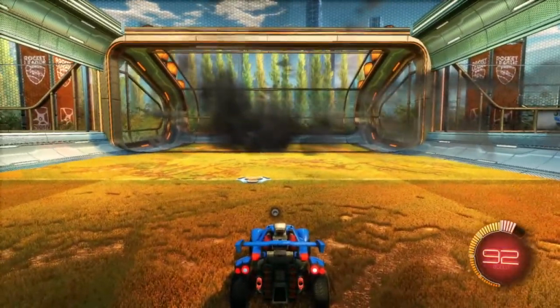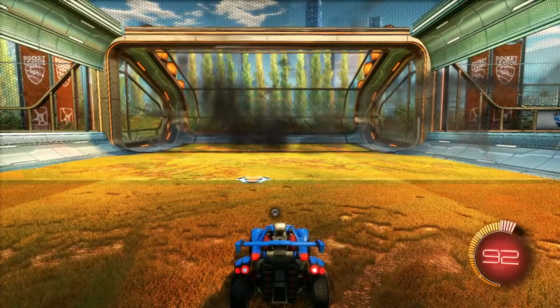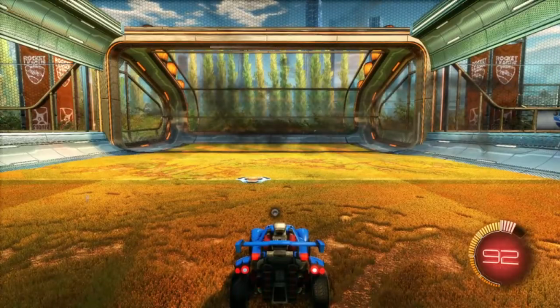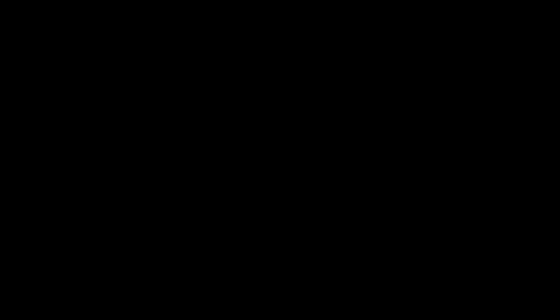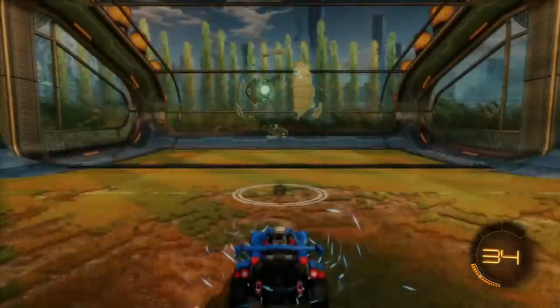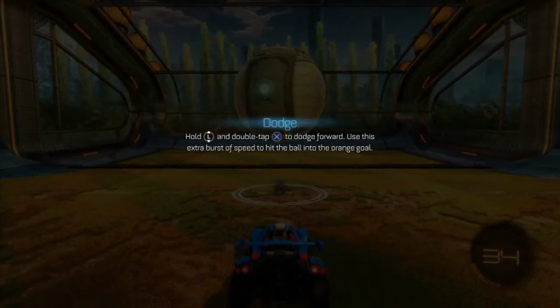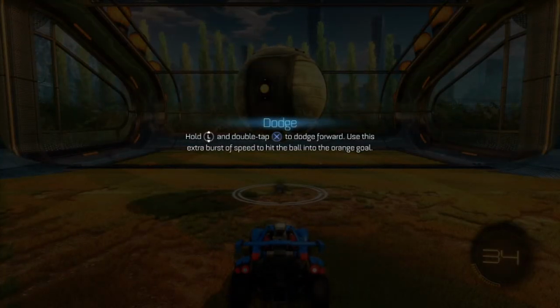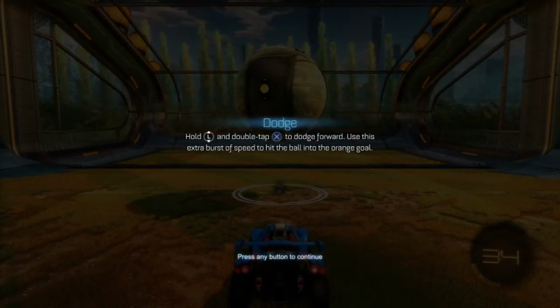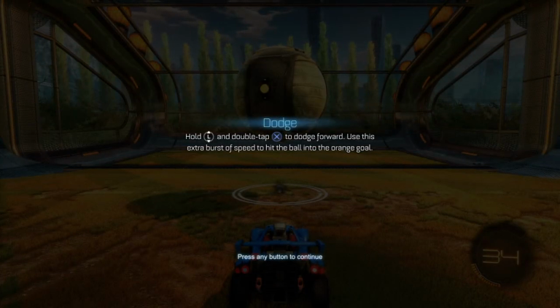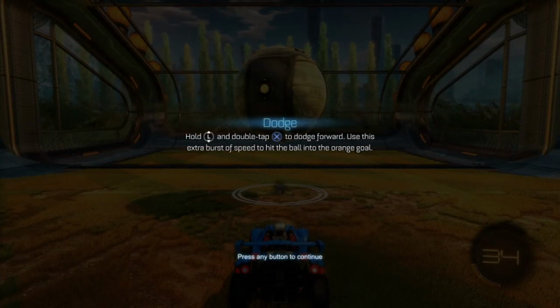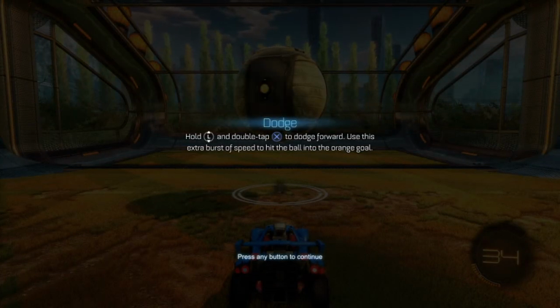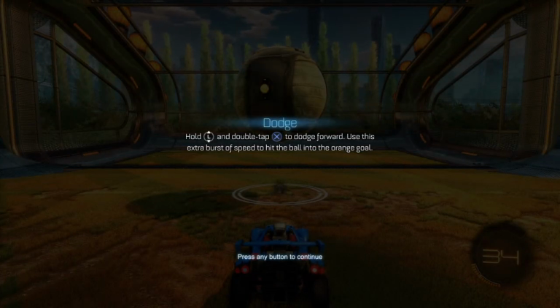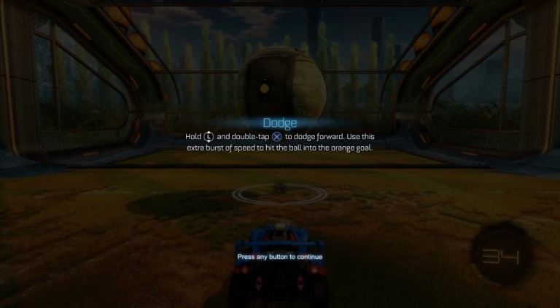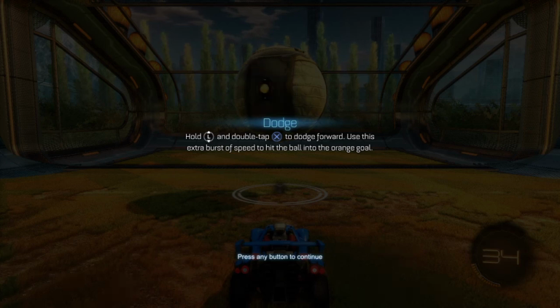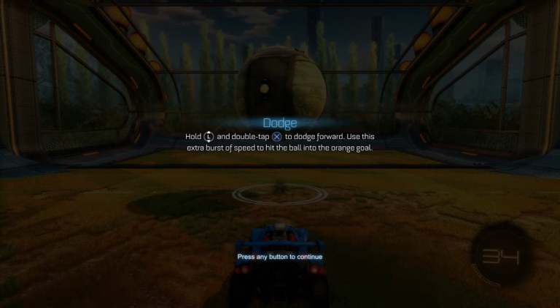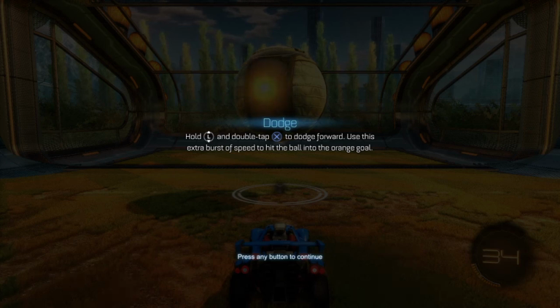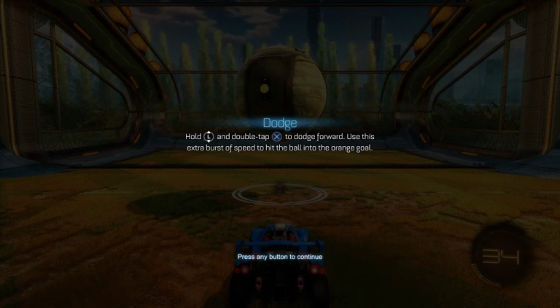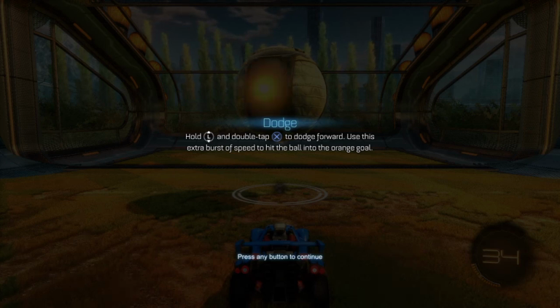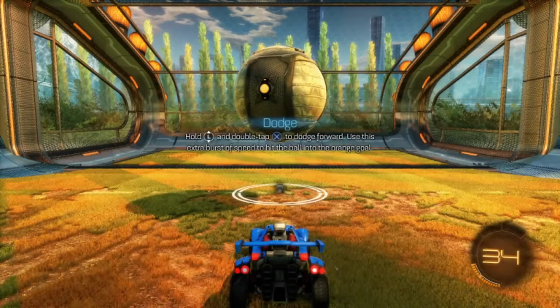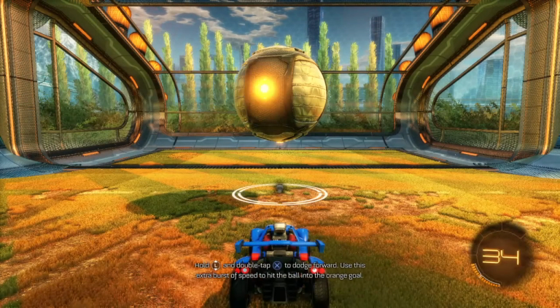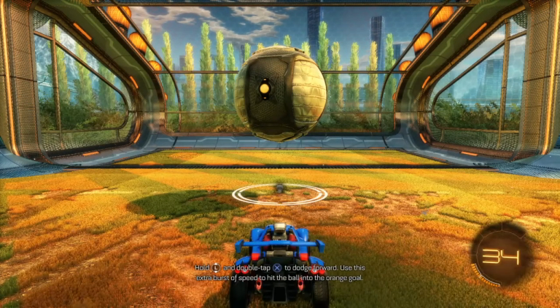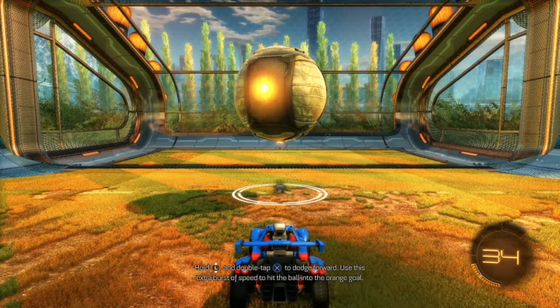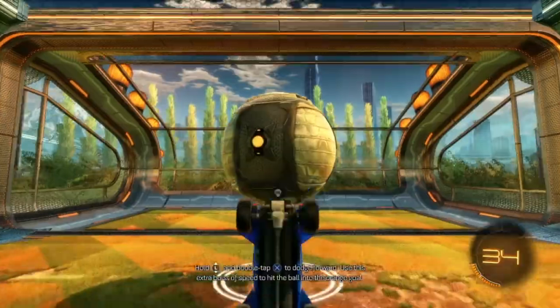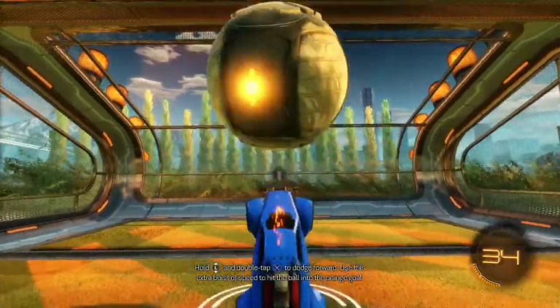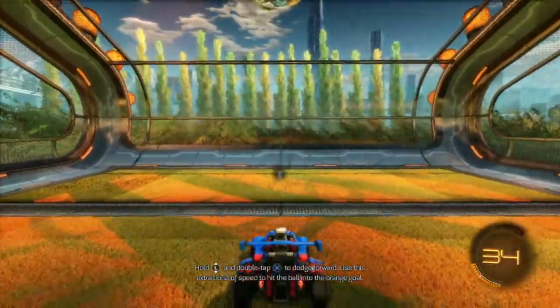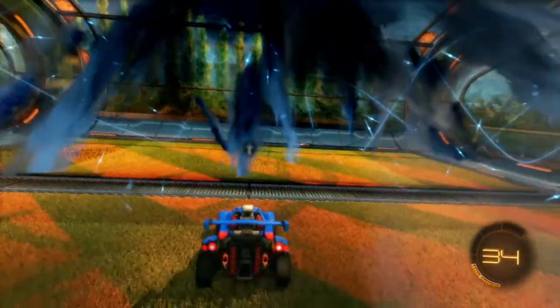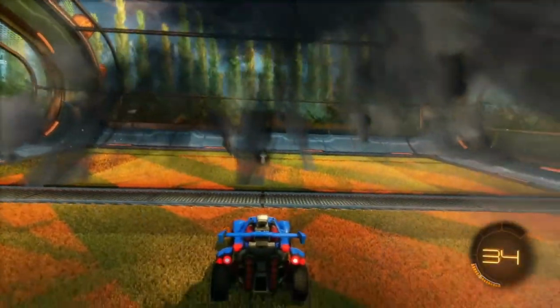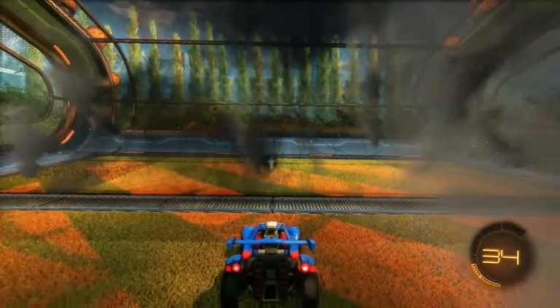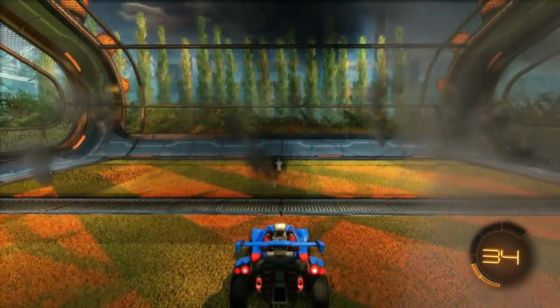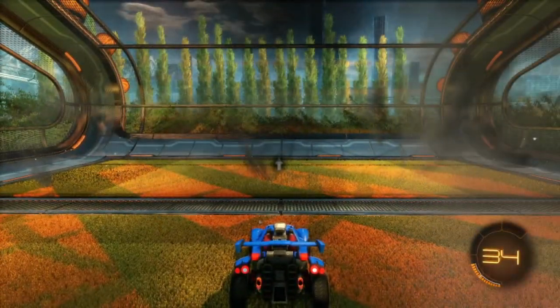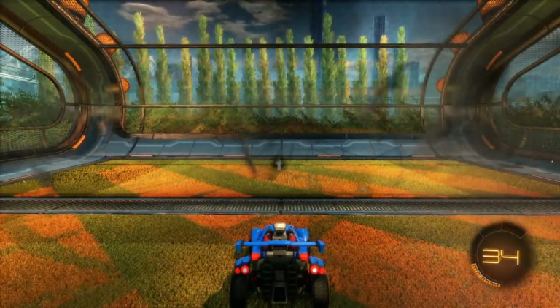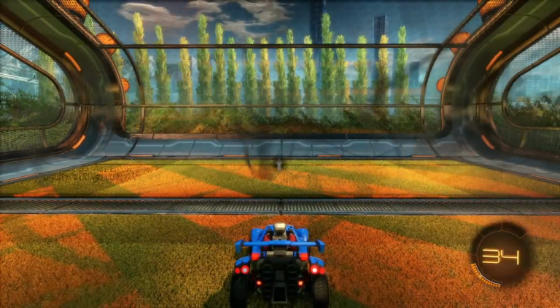So cars can jump — awesome! Dodge — hold L and double tap X to dodge forward. Use this as an extra burst of speed to hit the ball into the goal. Okay. The car flipped forward there — all right.